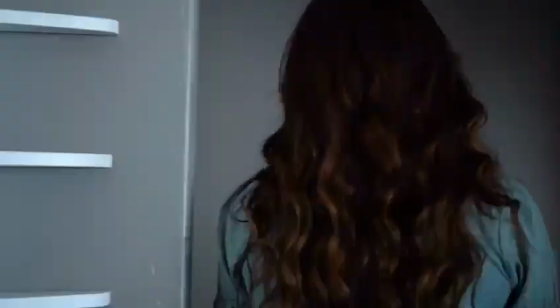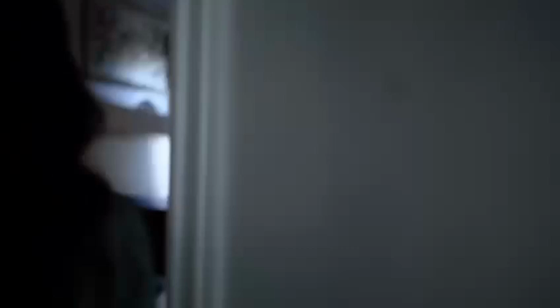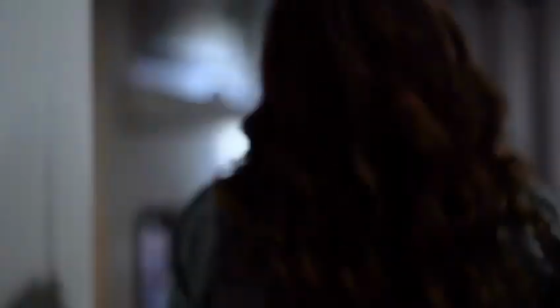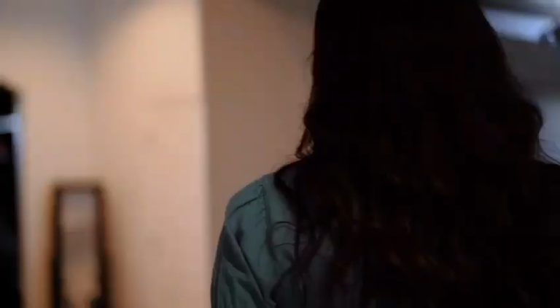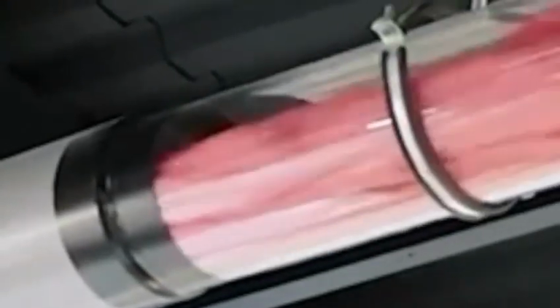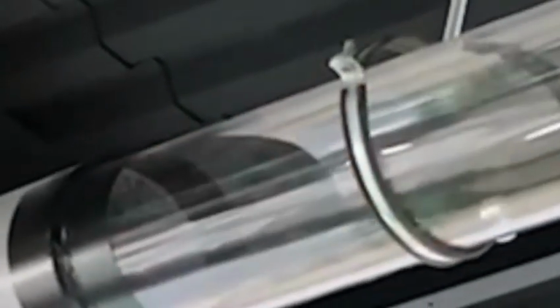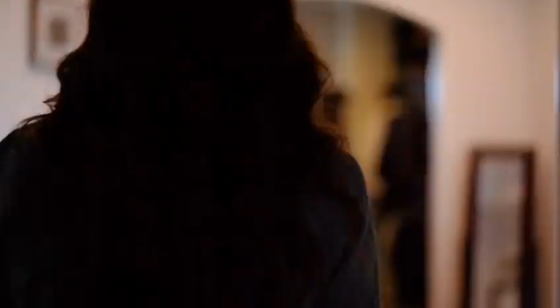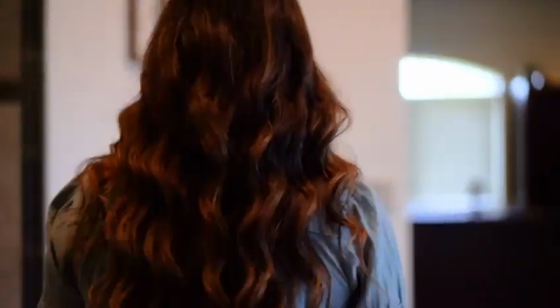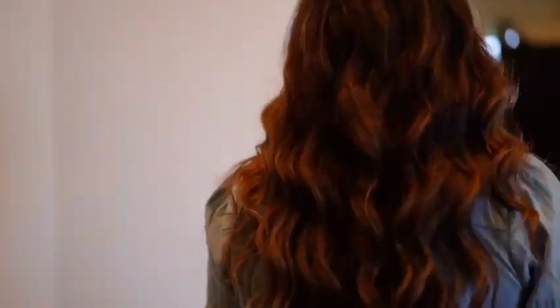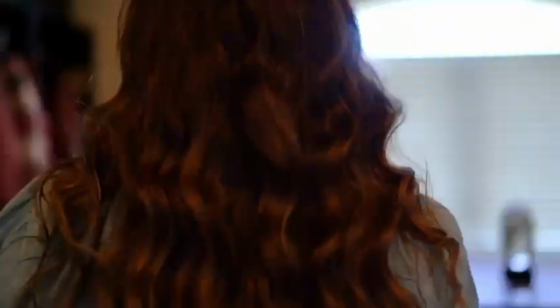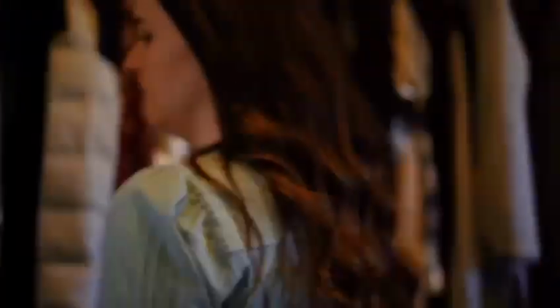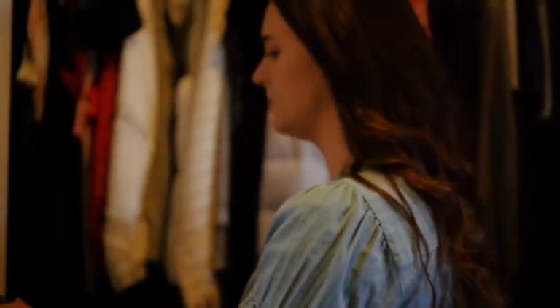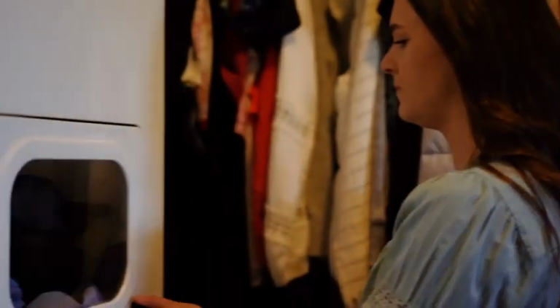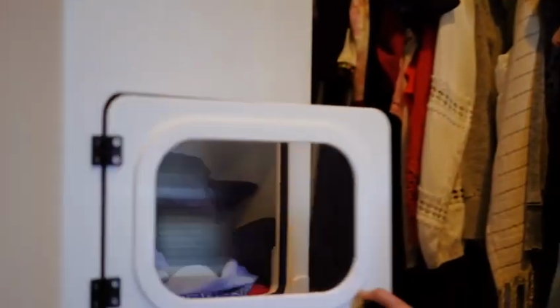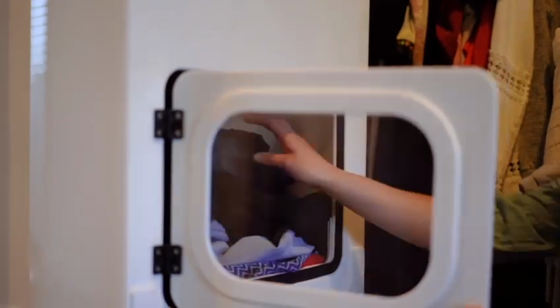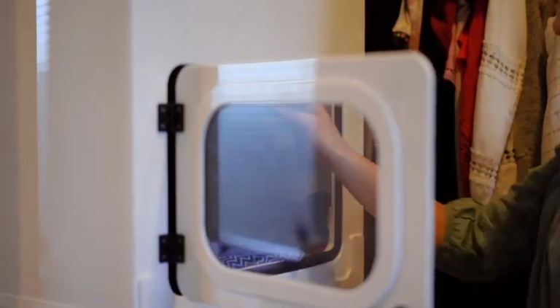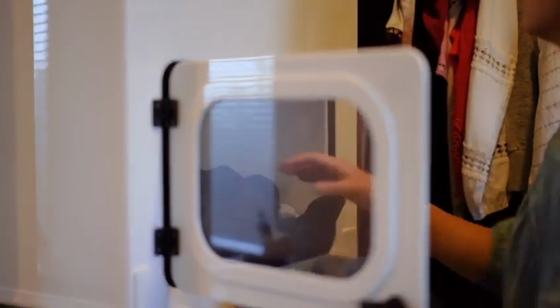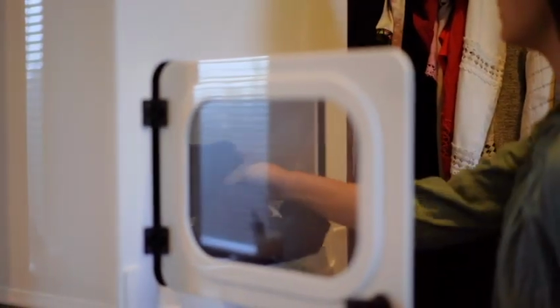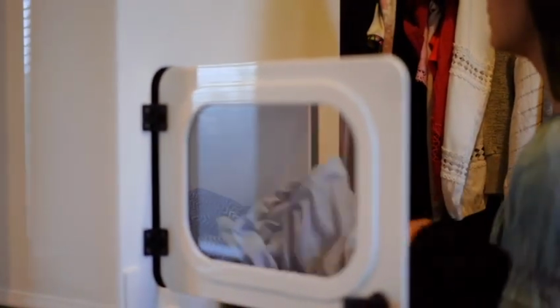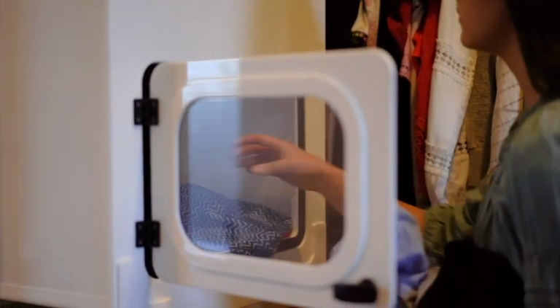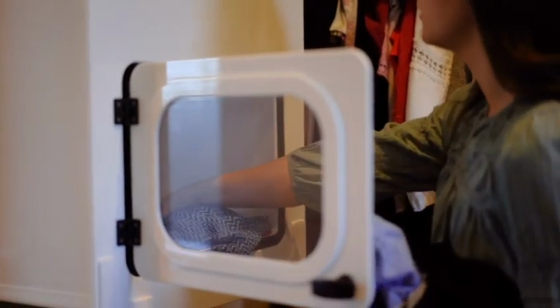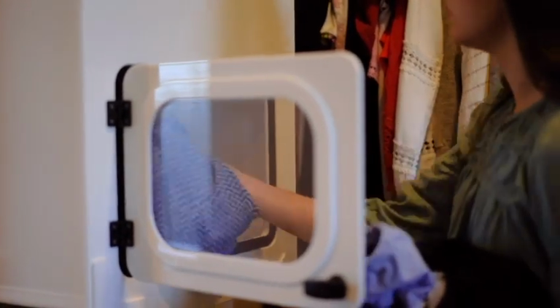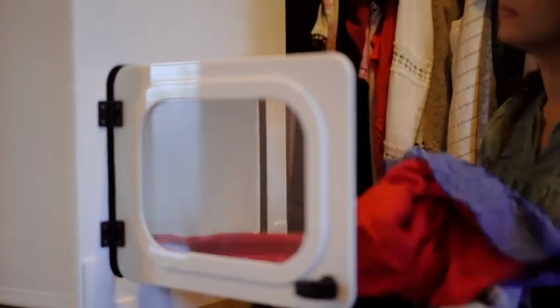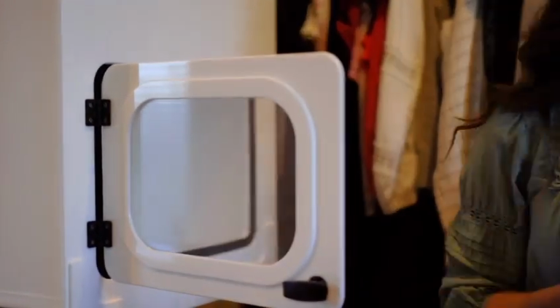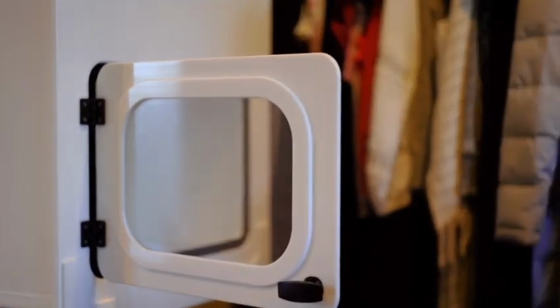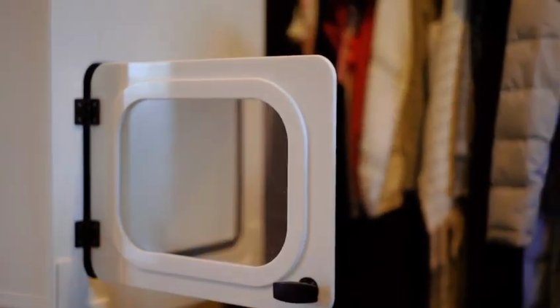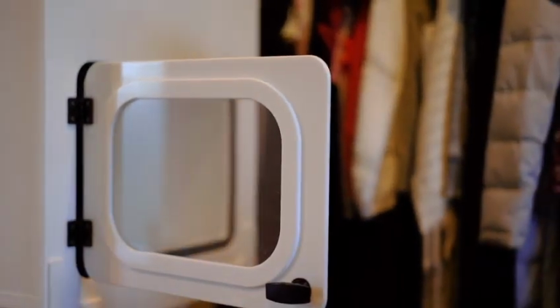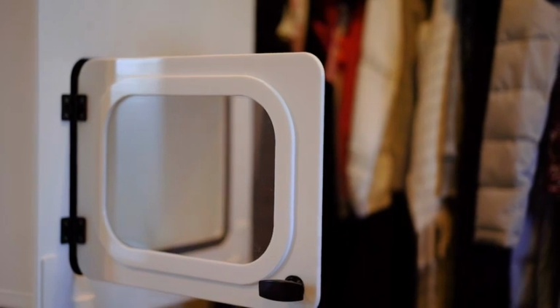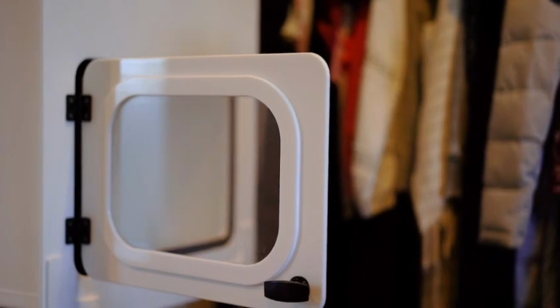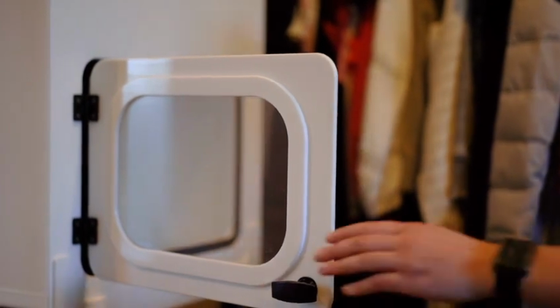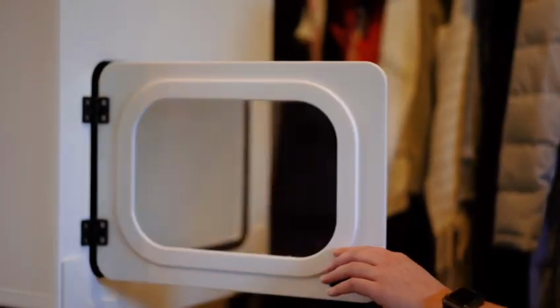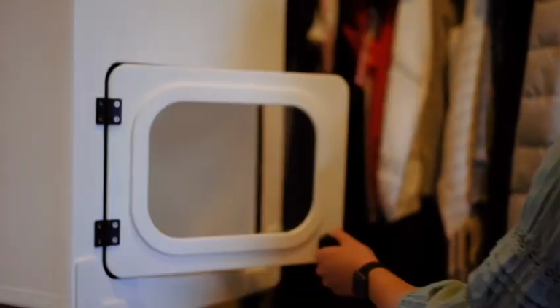Install a port in the laundry room and sit back as your dirty laundry disappears and clean clothes magically appear in the bedroom of your choice. With the capacity of a full load and a smaller unit for half loads, you'll have plenty of room to transport your laundry needs.